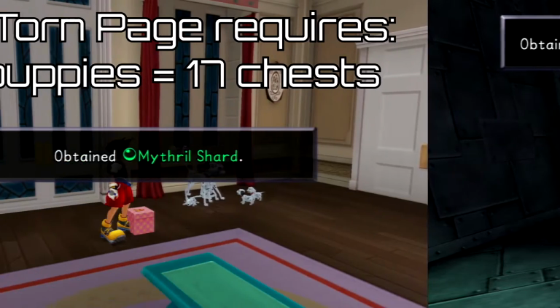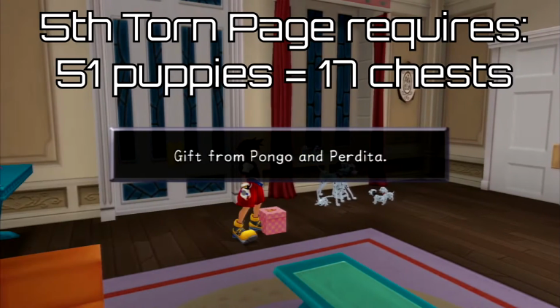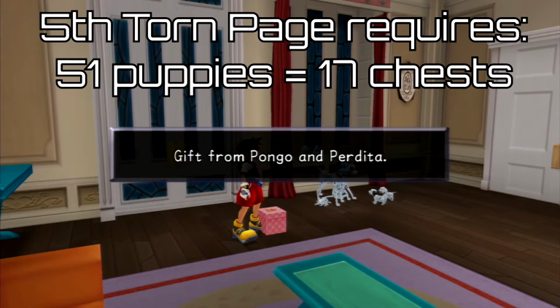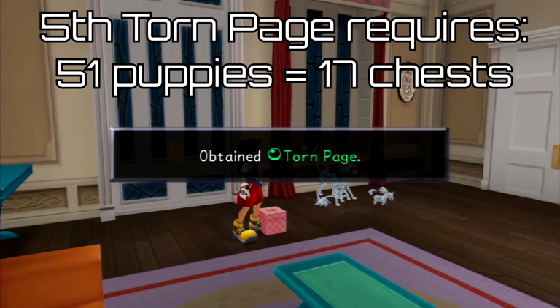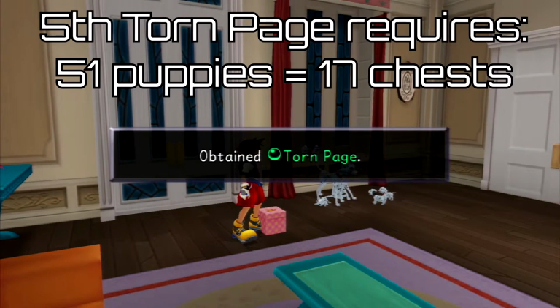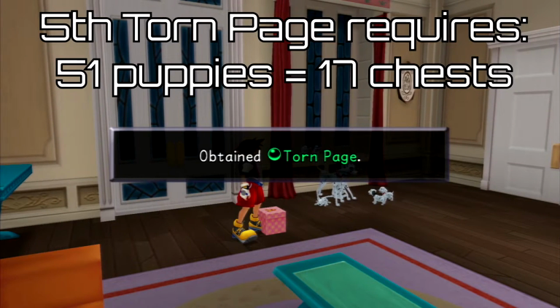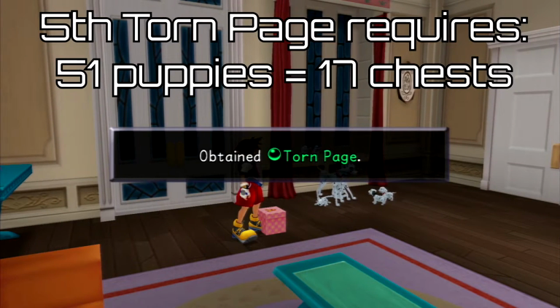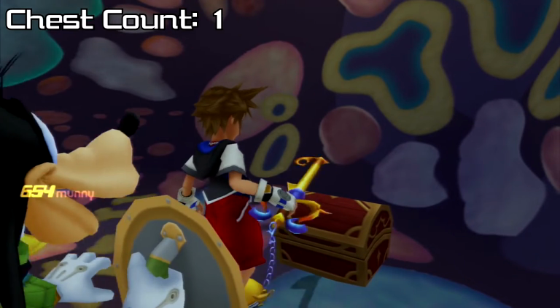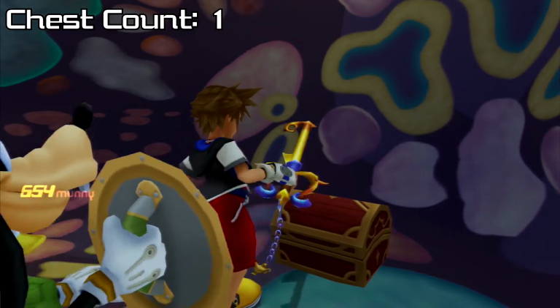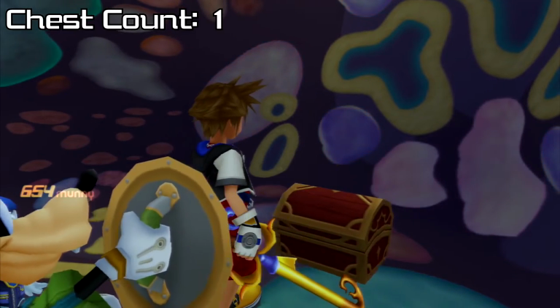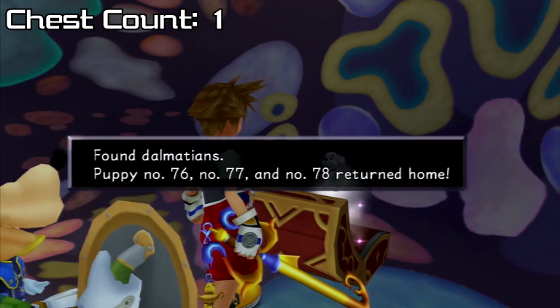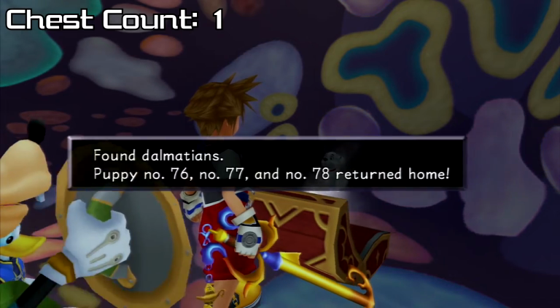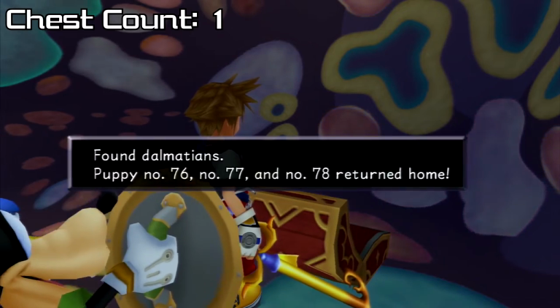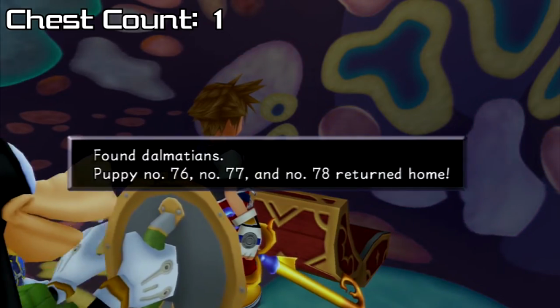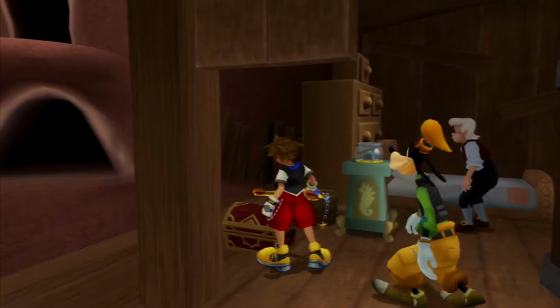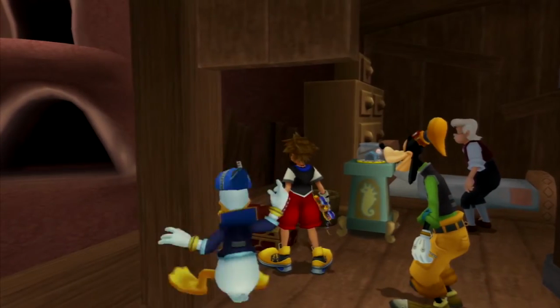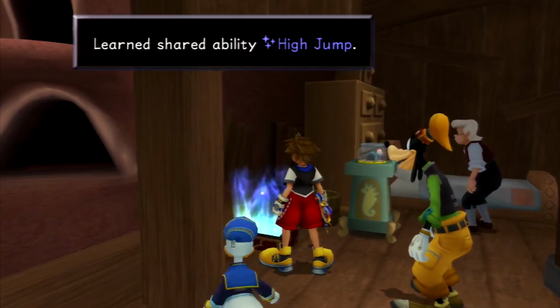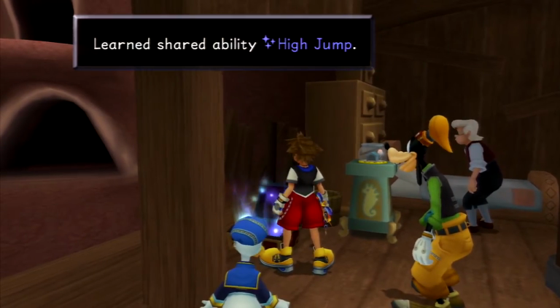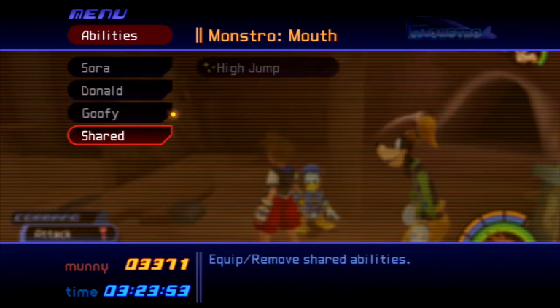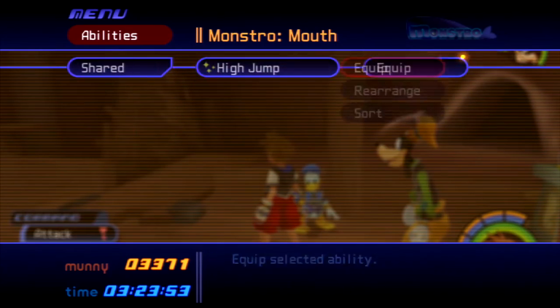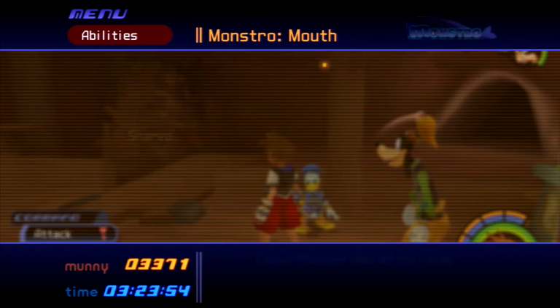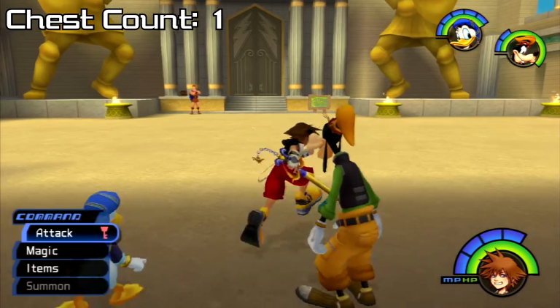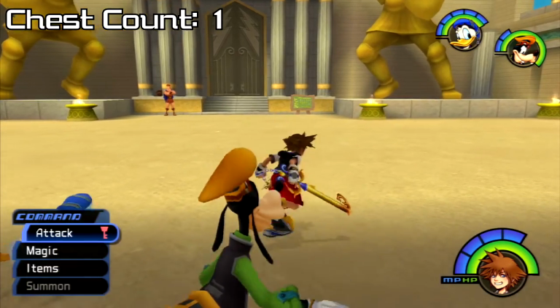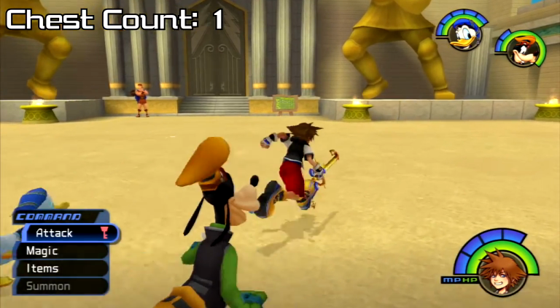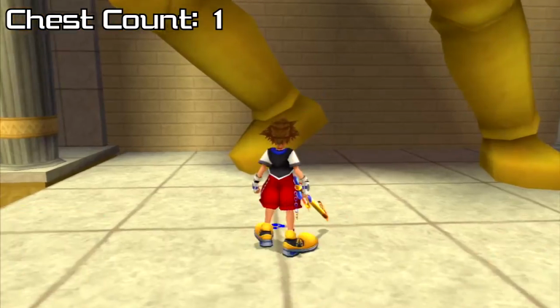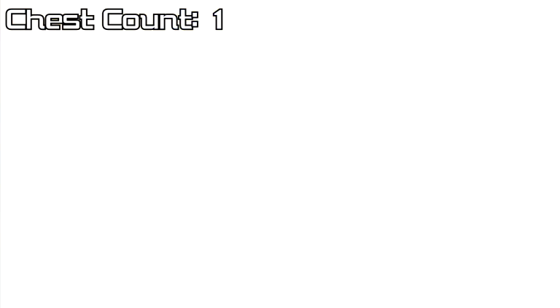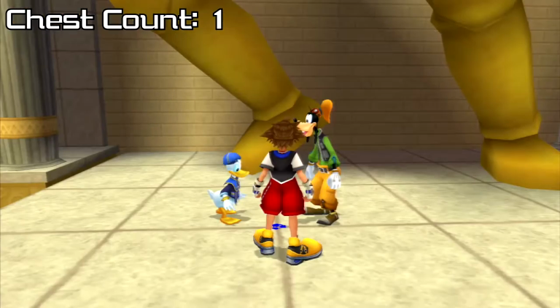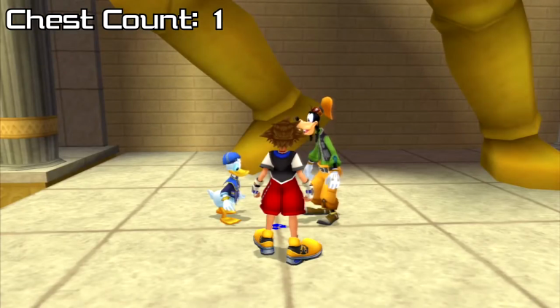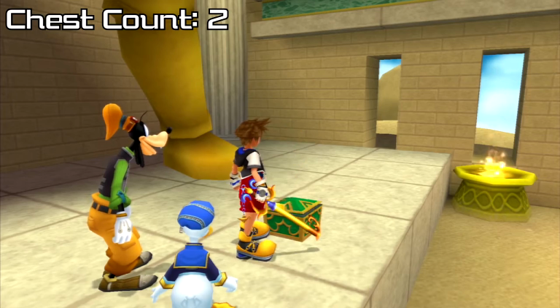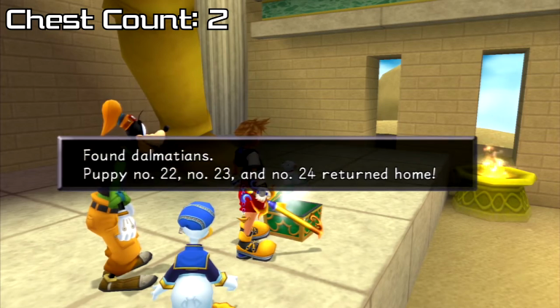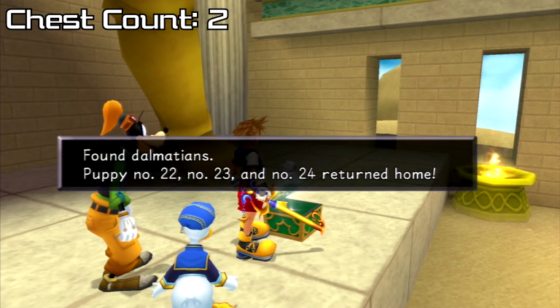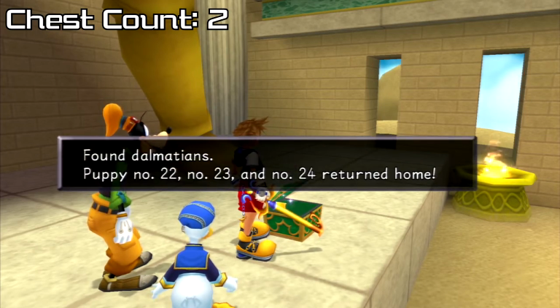Now for the fifth torn page, which requires 51 puppies or 17 chests. I mentioned the one in Chamber 6 of Monstro, but let's grab the other 16 chests. I recommend having High Jump as that's what we'll be using to more easily get them. Starting with Olympus Colosseum: if we get the blue trinity by the feet of the right statue, we'll get Dalmatians 22, 23, and 24.